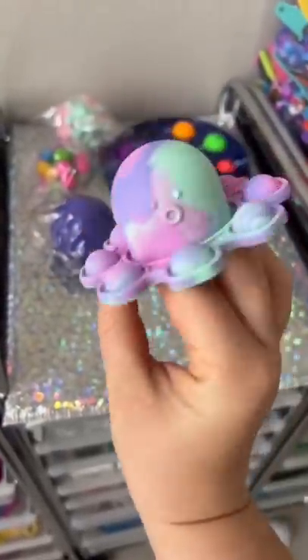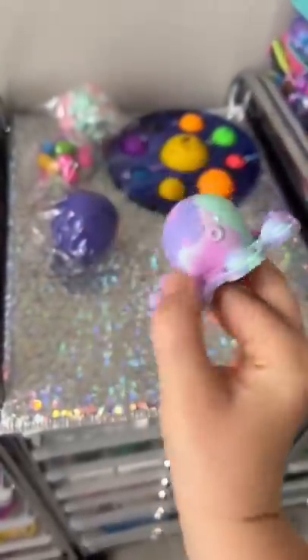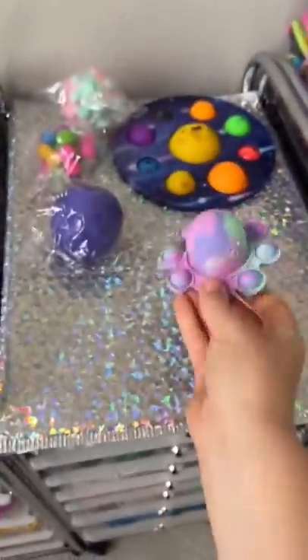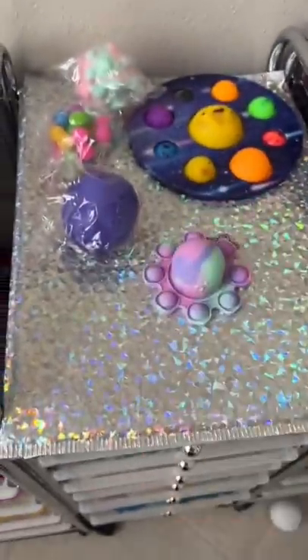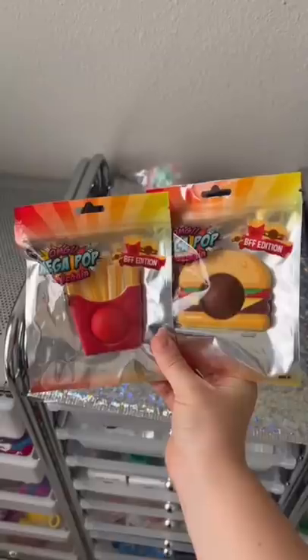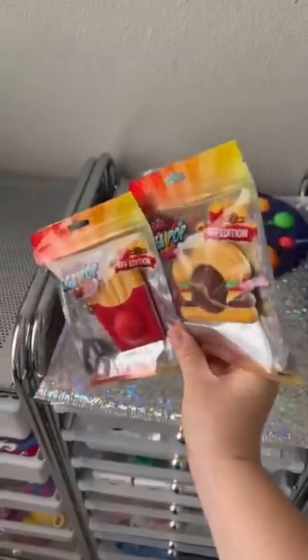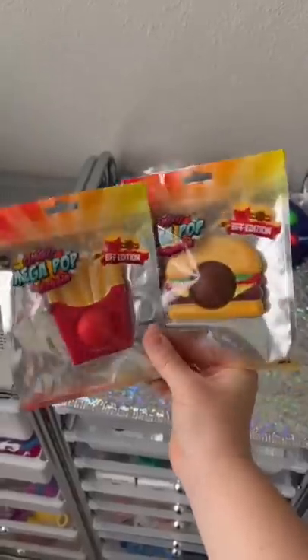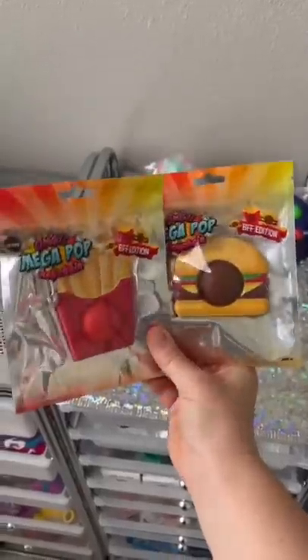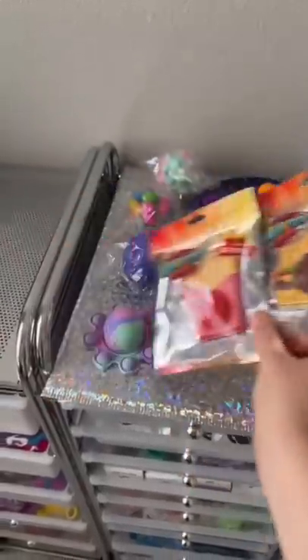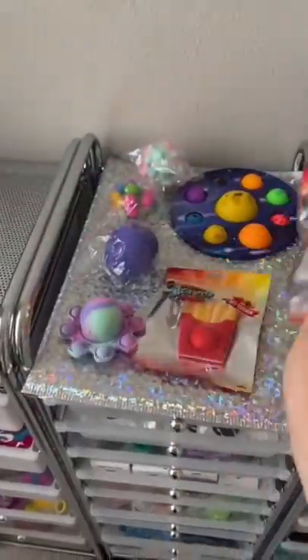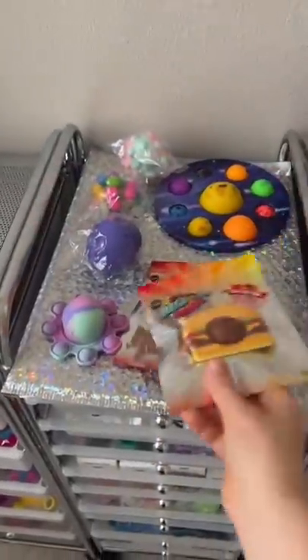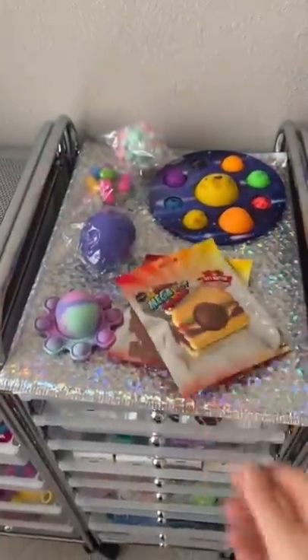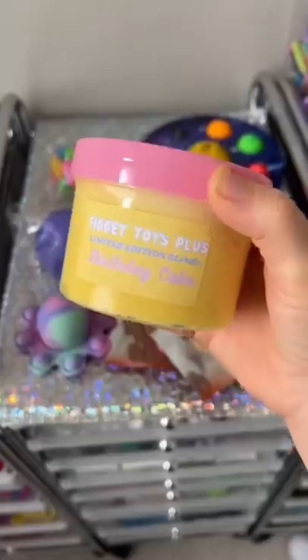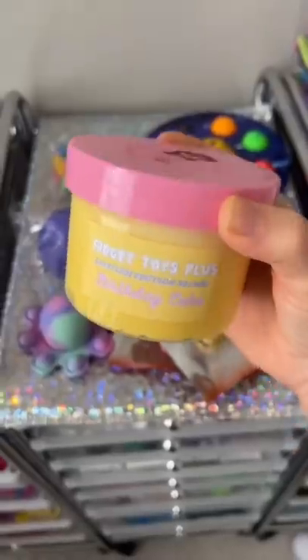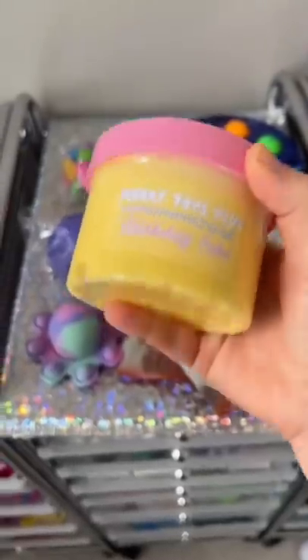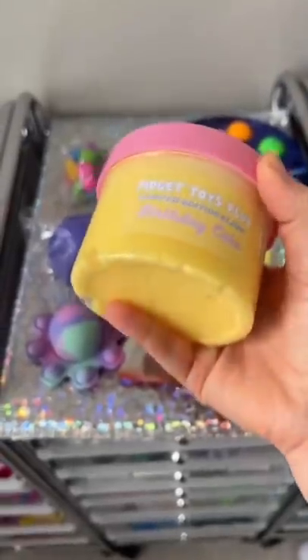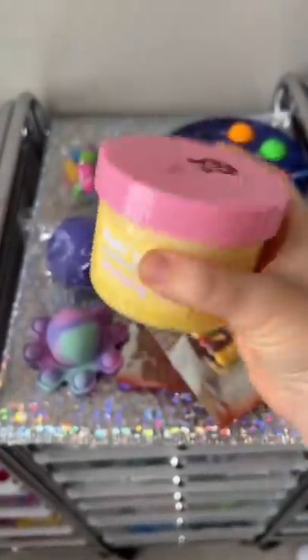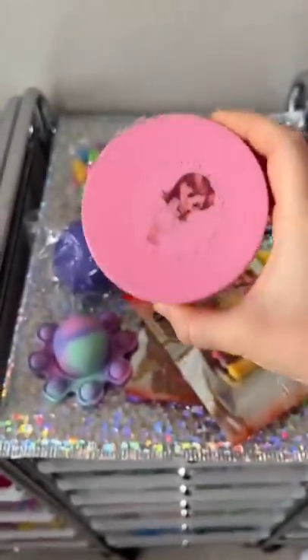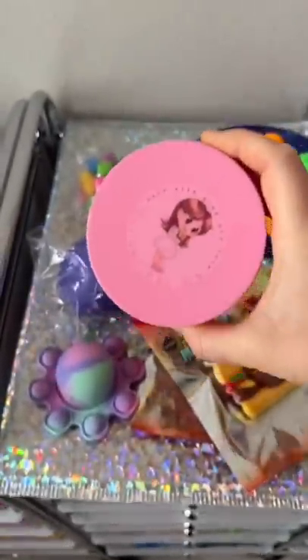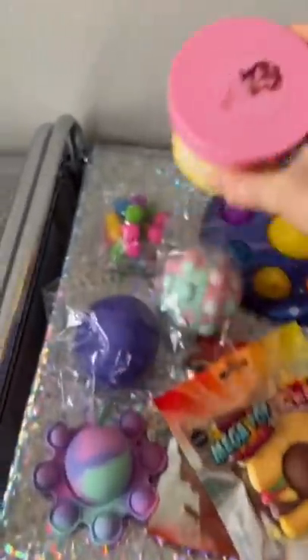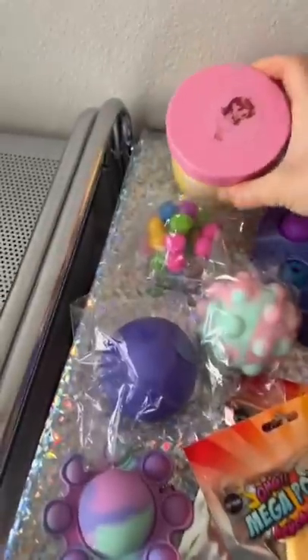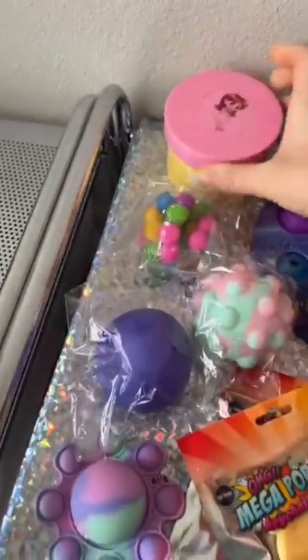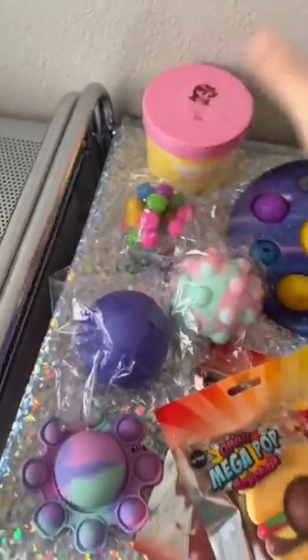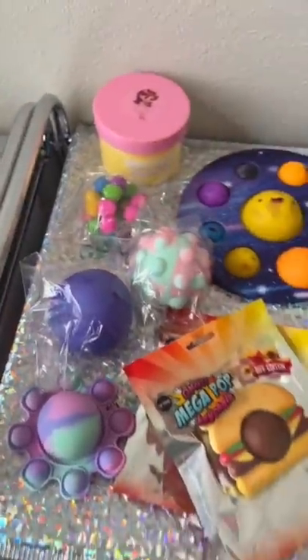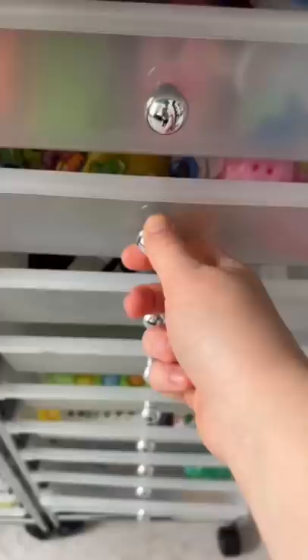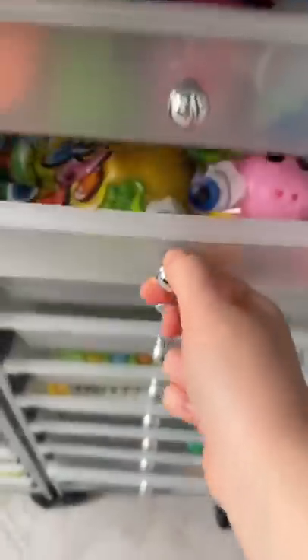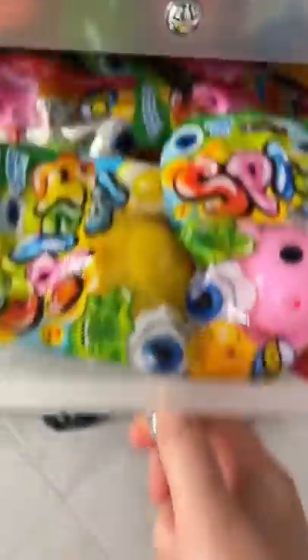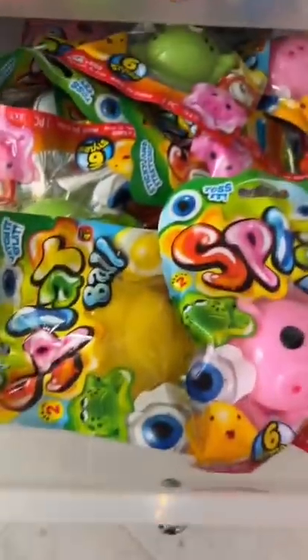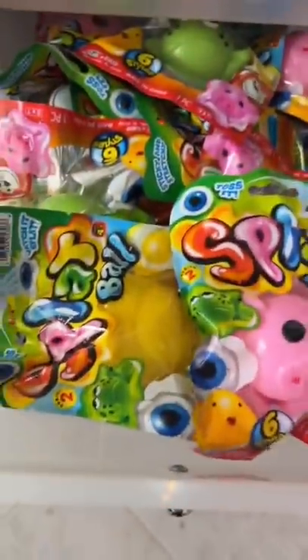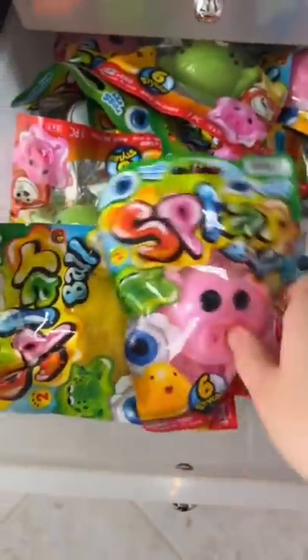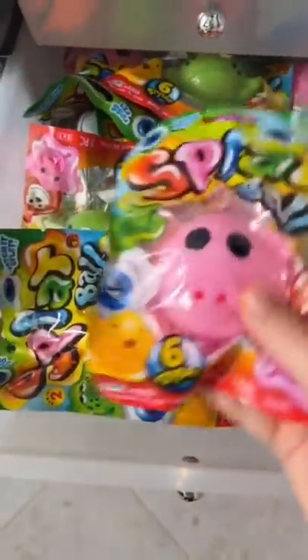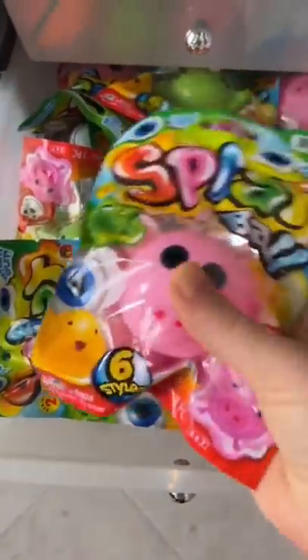Too cute. A best friend's dimple set, which comes with two dimples. Did you know I have slime in my shop now? I love my slime collaborations.